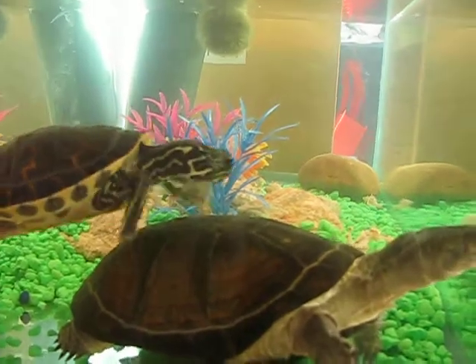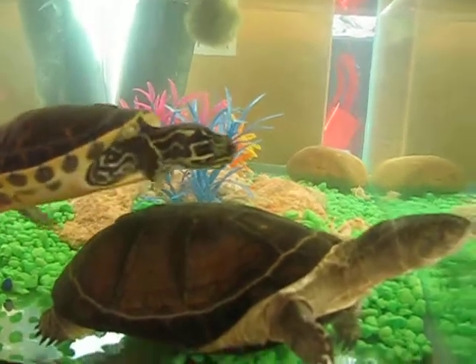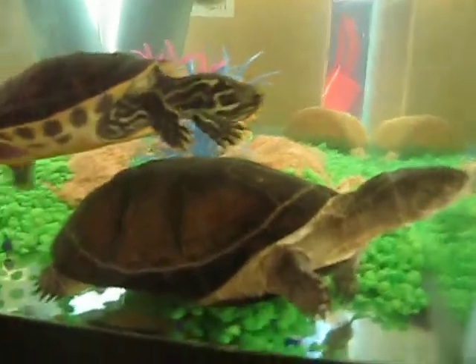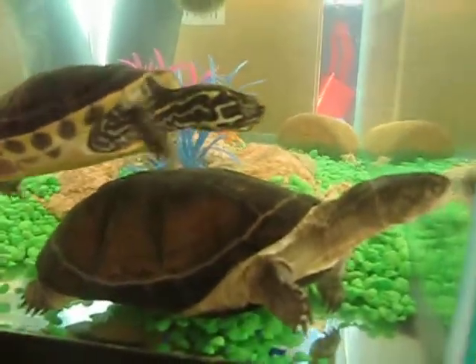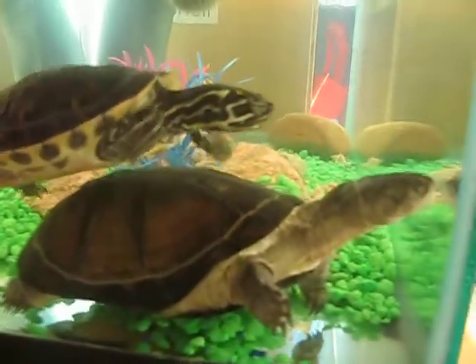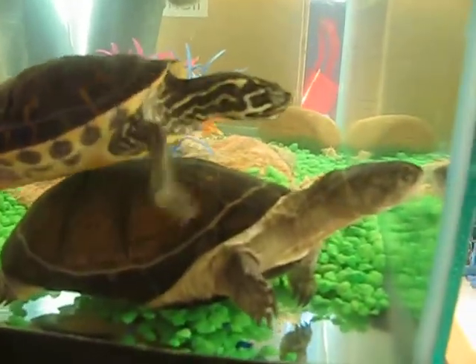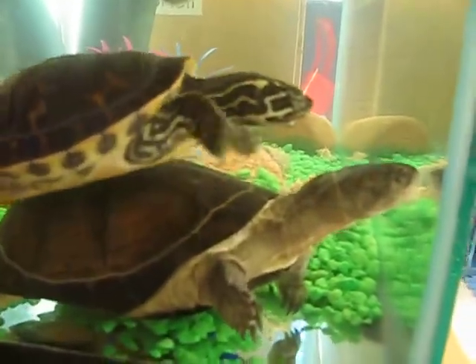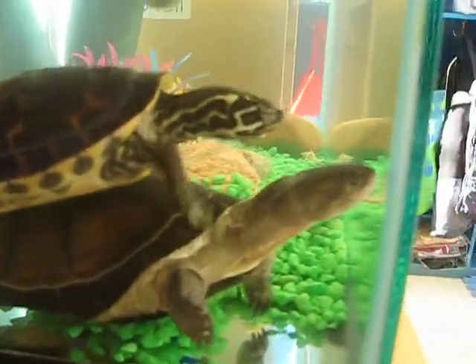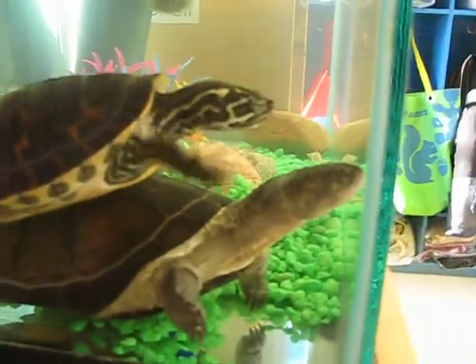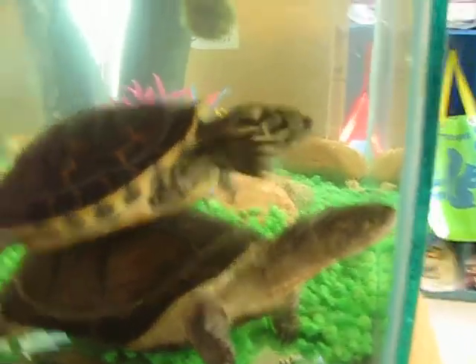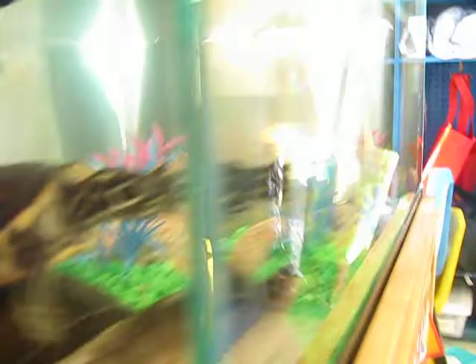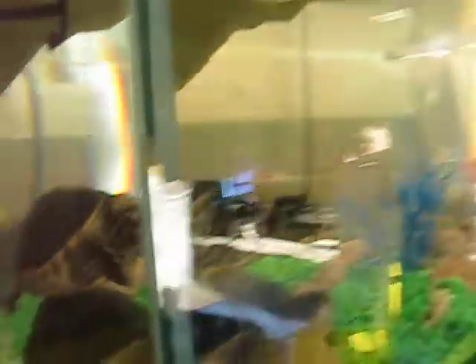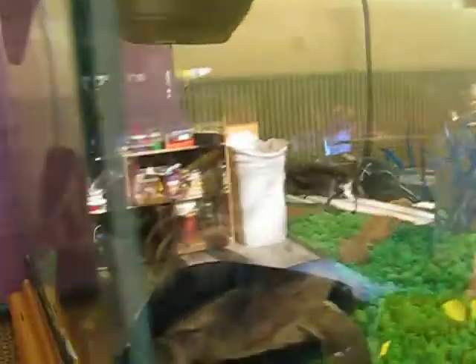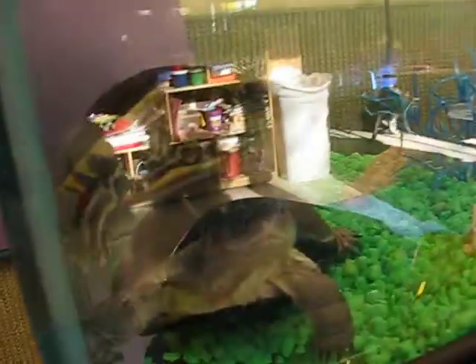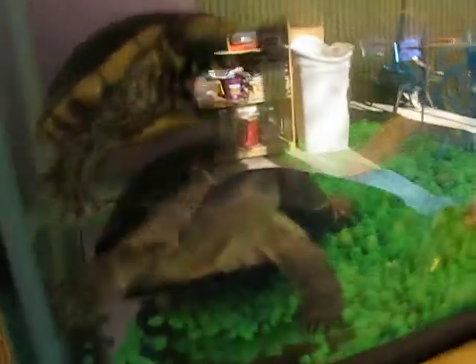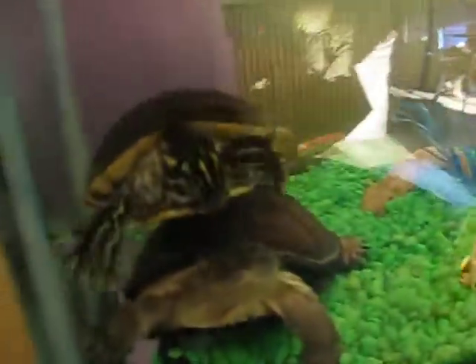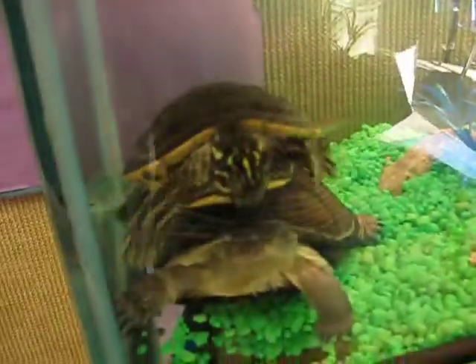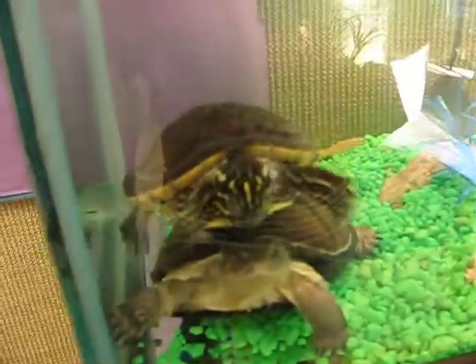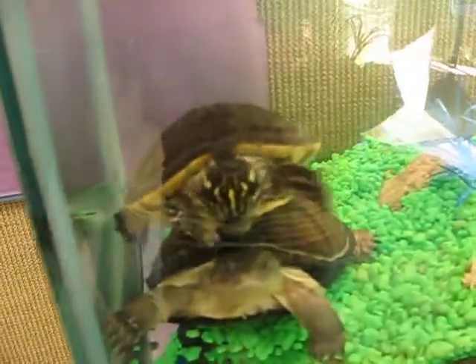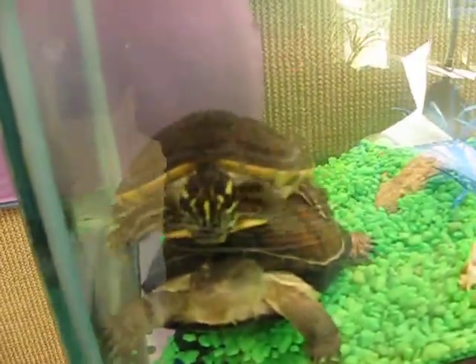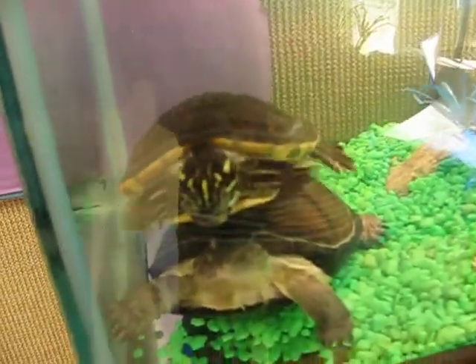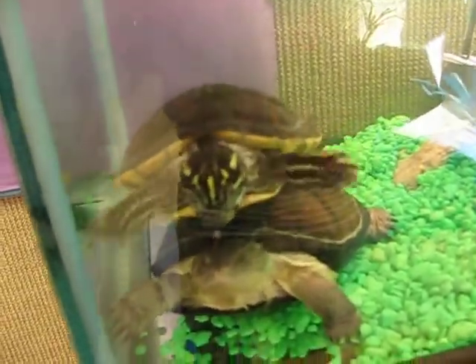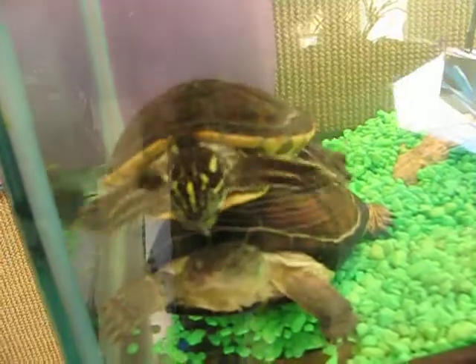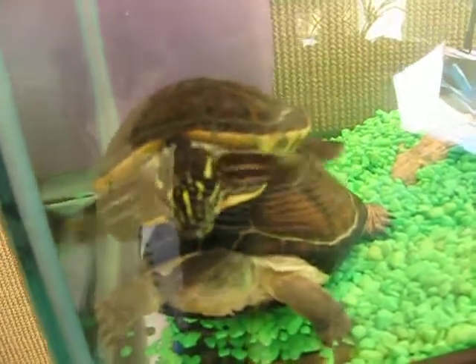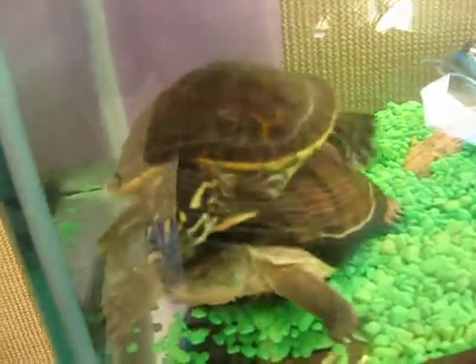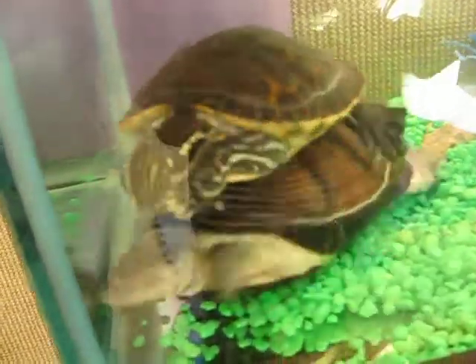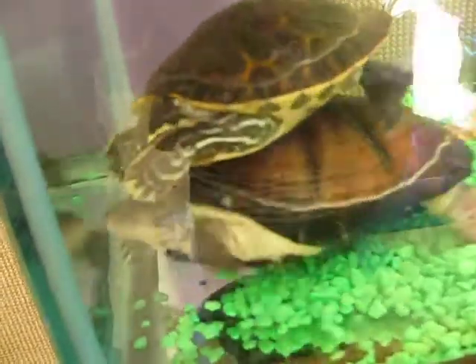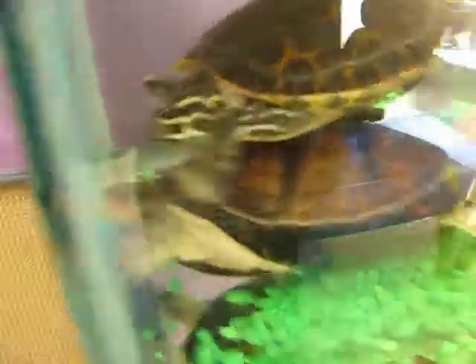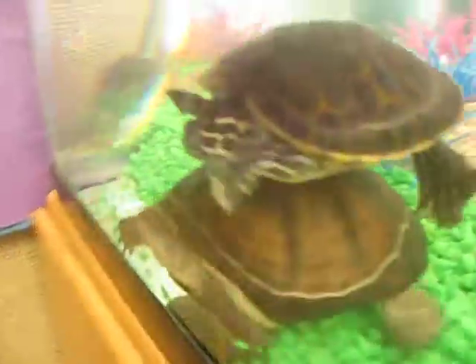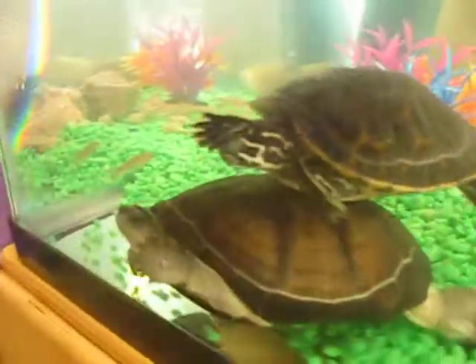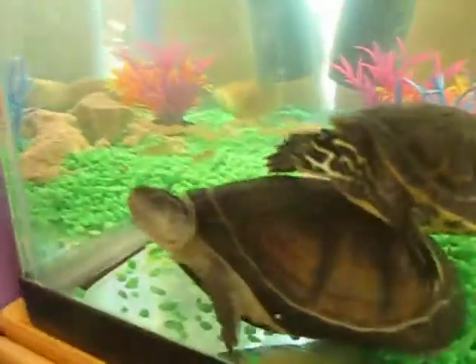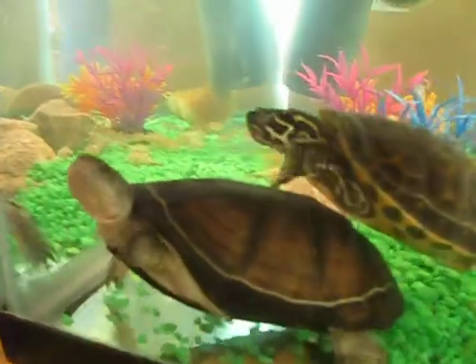Are you allowed to put it in this? How does it clean itself? Does it rub itself? How does the turtle clean itself?